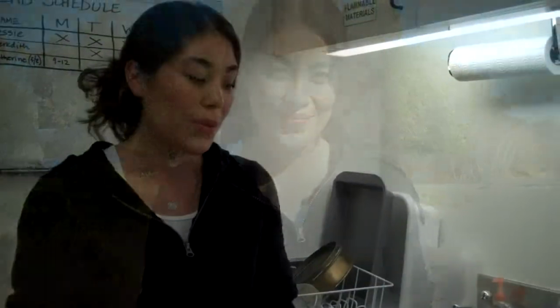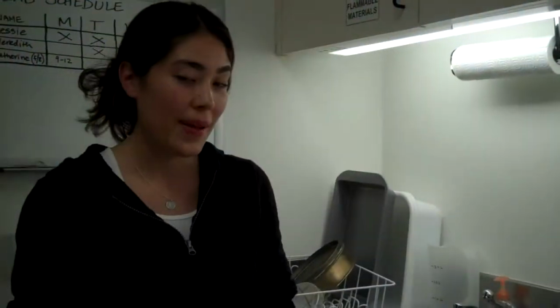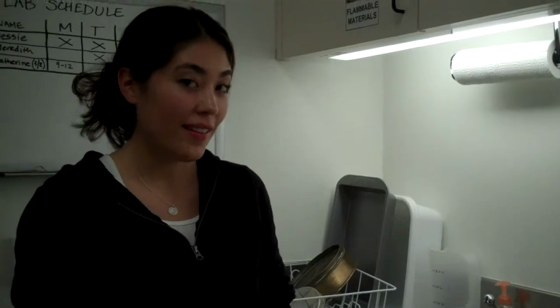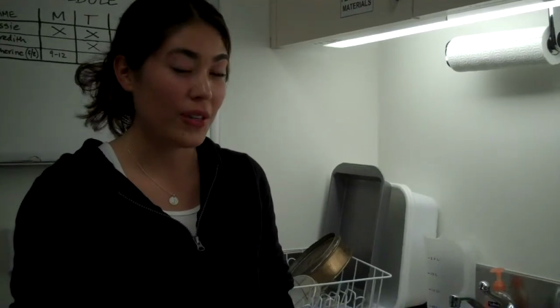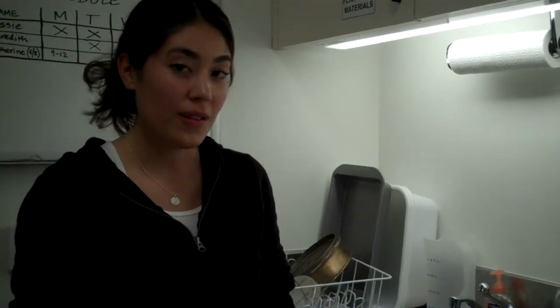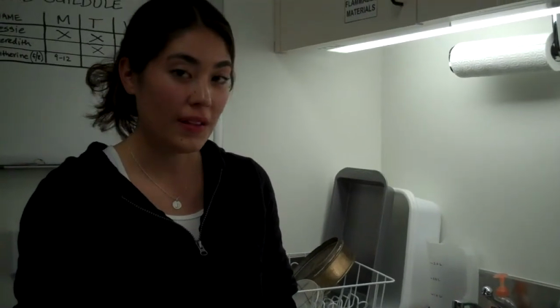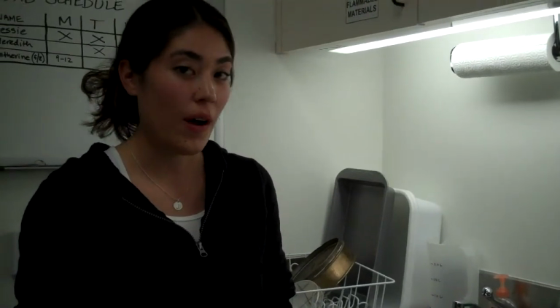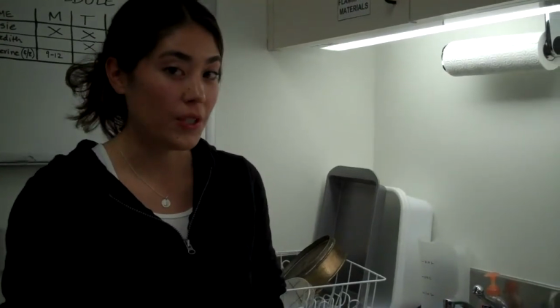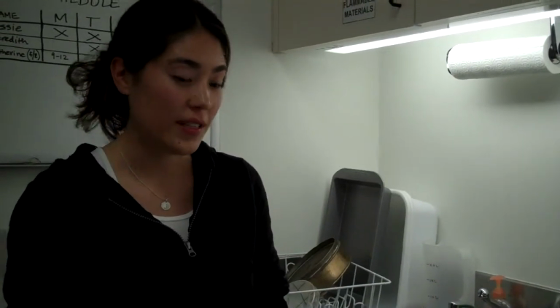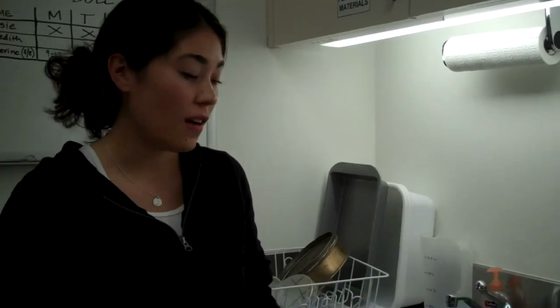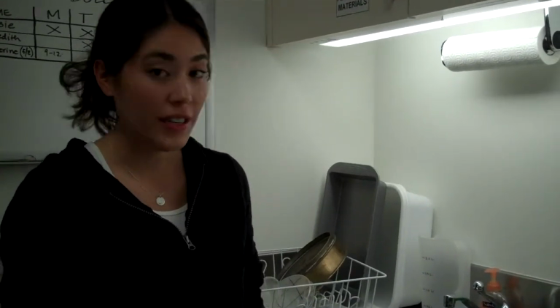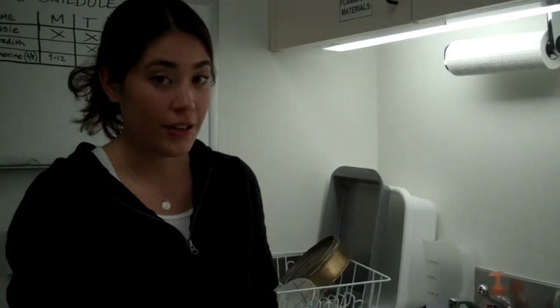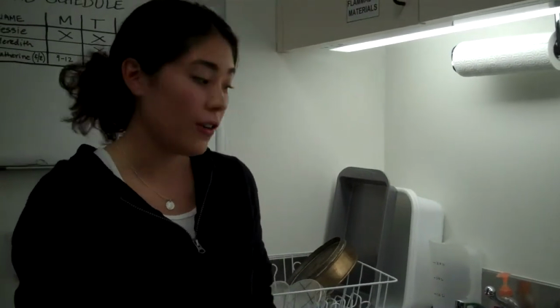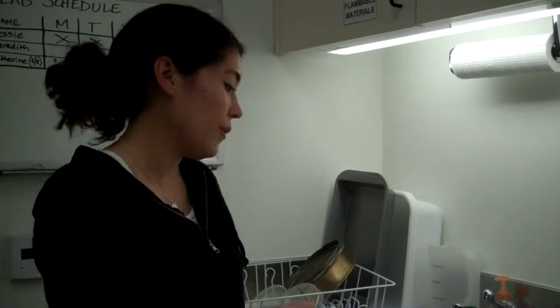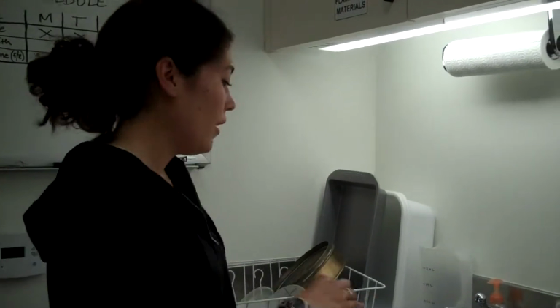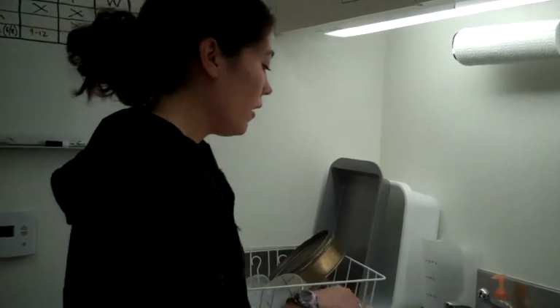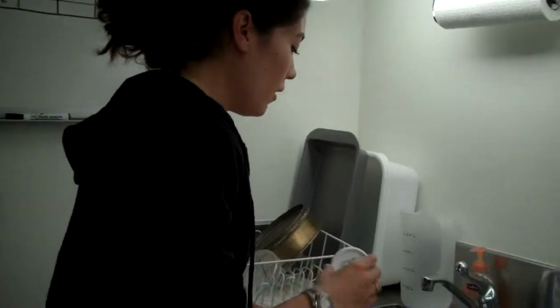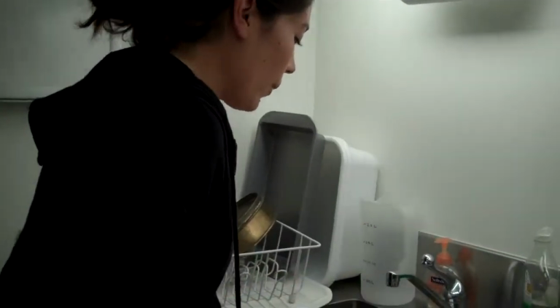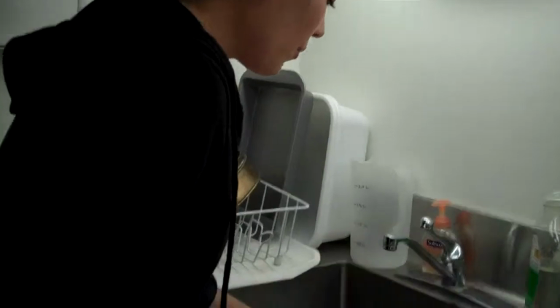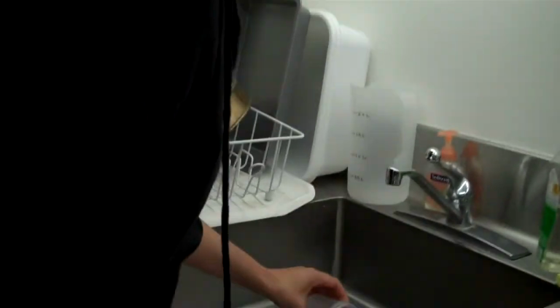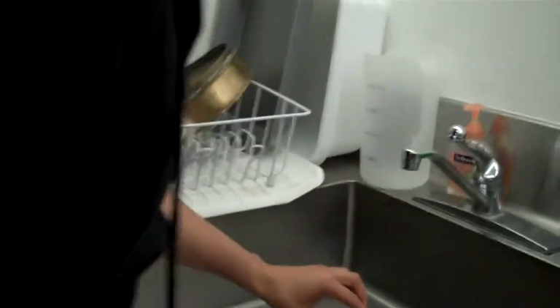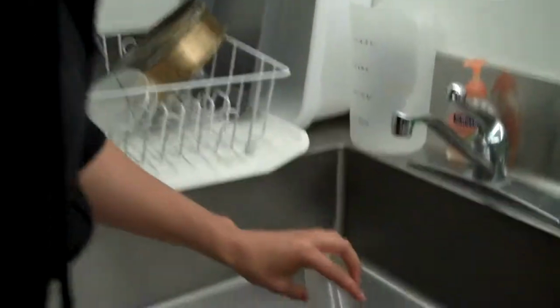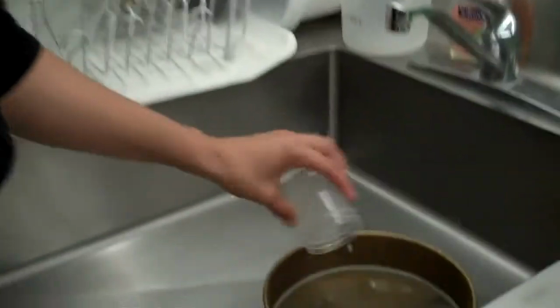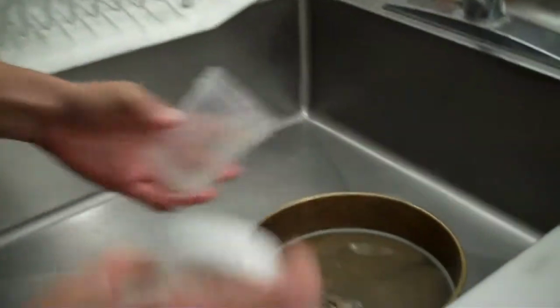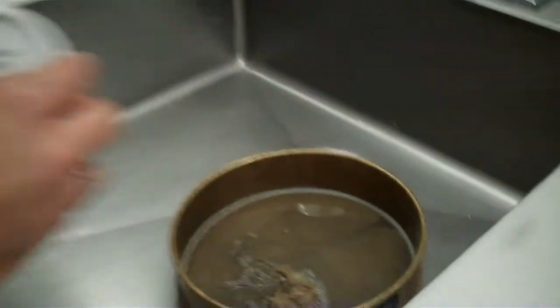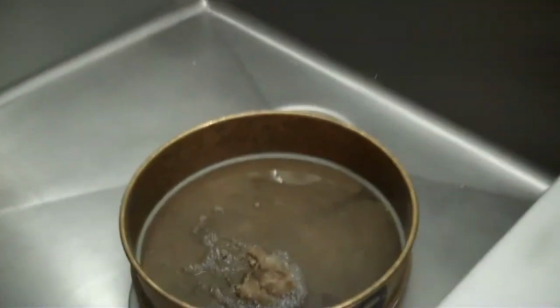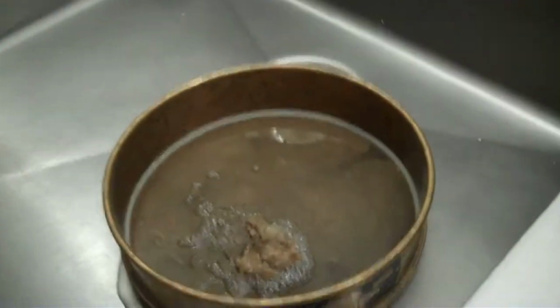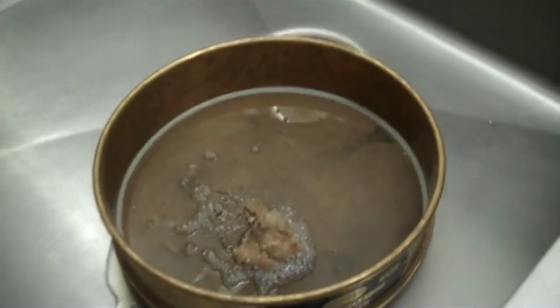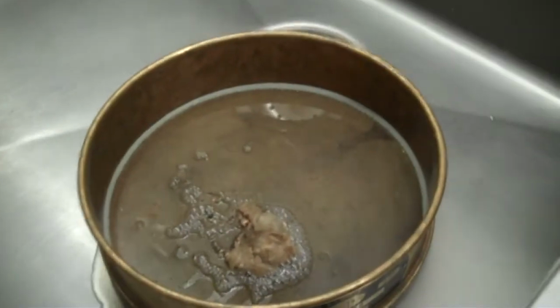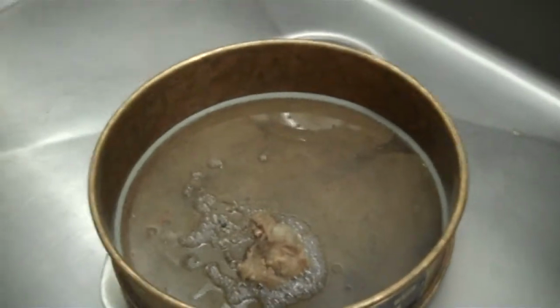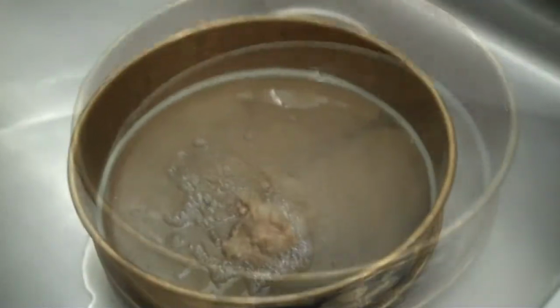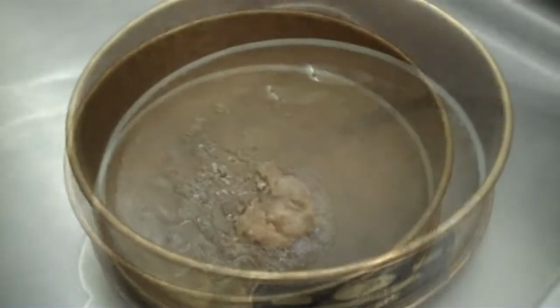When we get back to the lab, we soak the pellets in water, which makes them softer and easier to look through. We then run them through a sieve in order to sift out all of the hard parts that we want to collect.